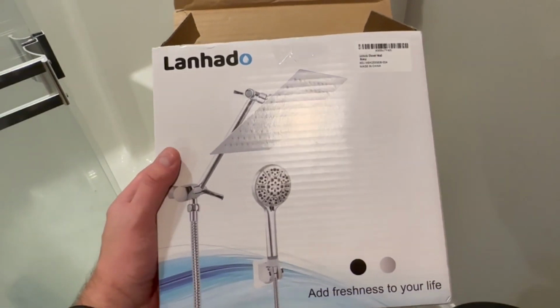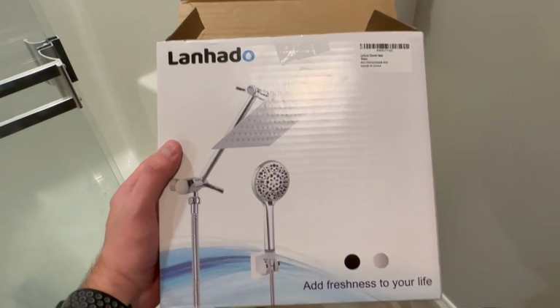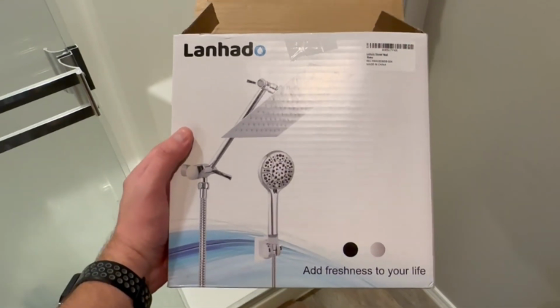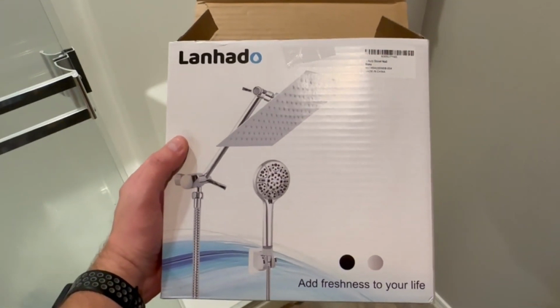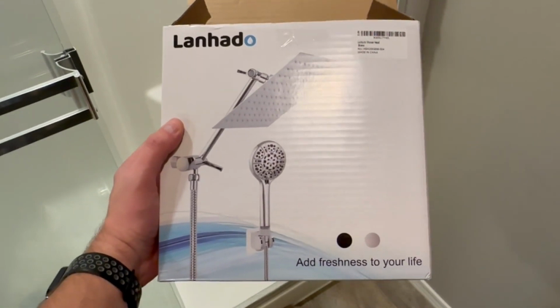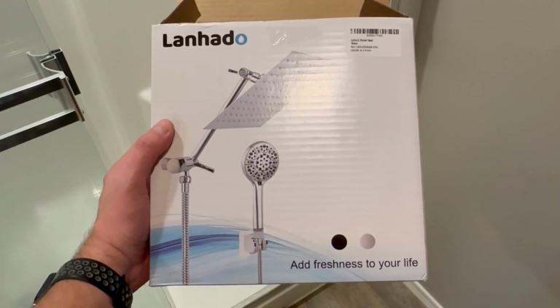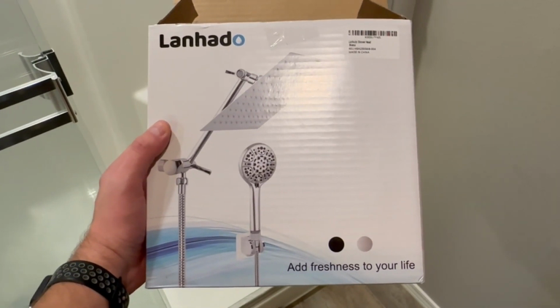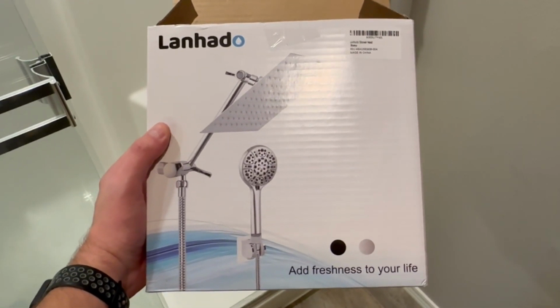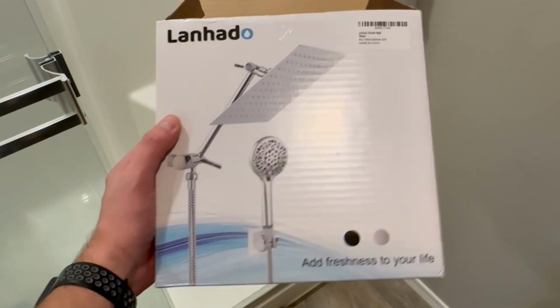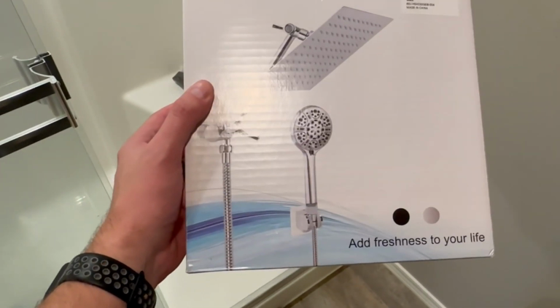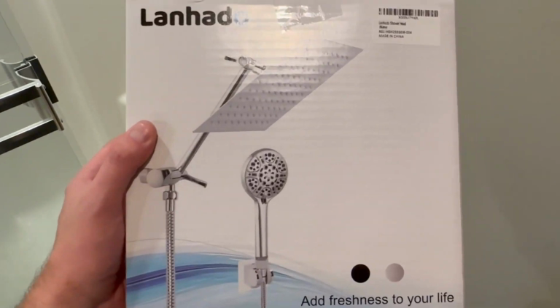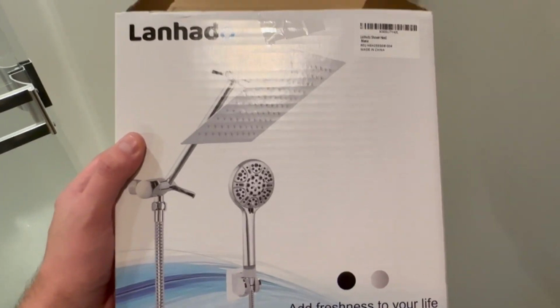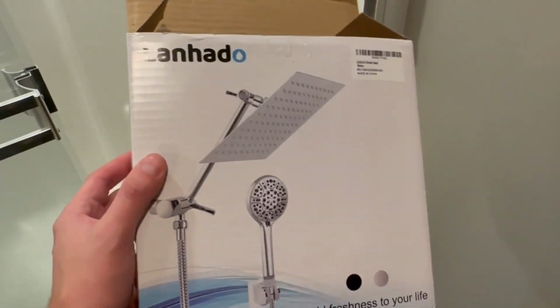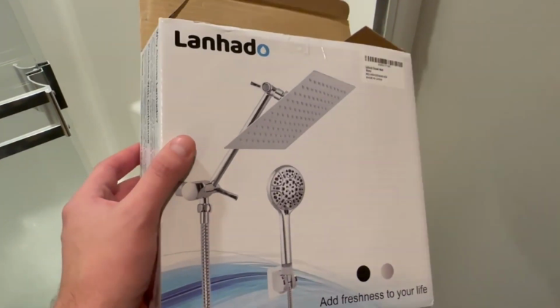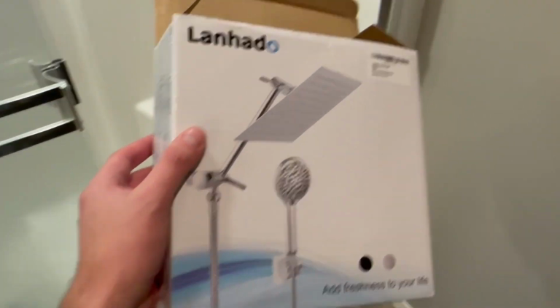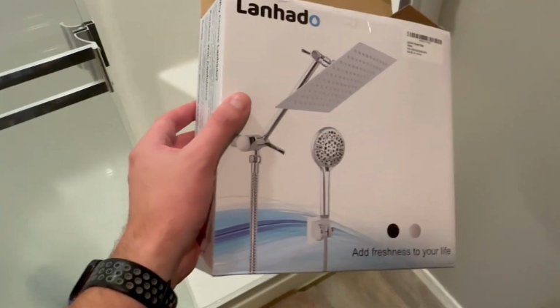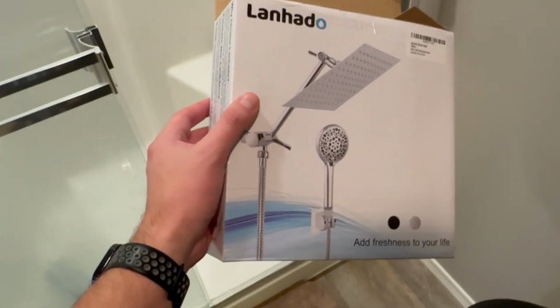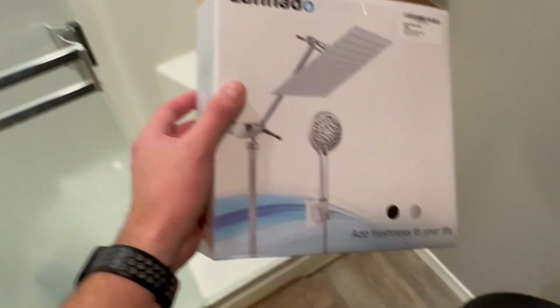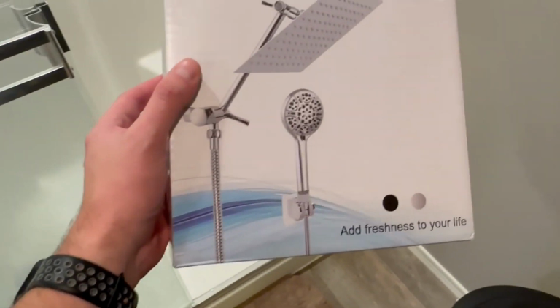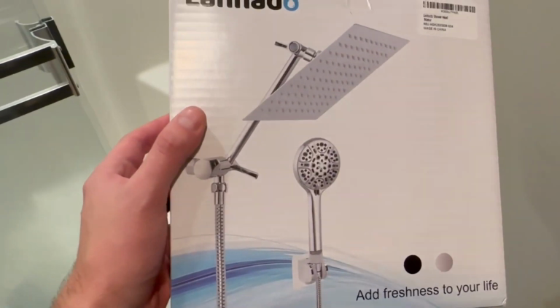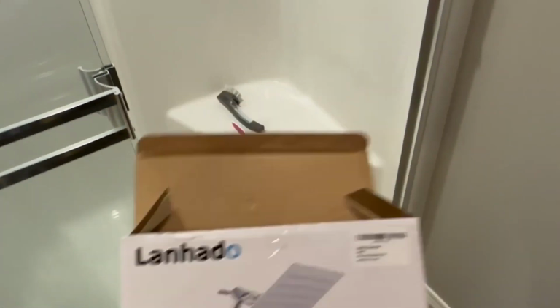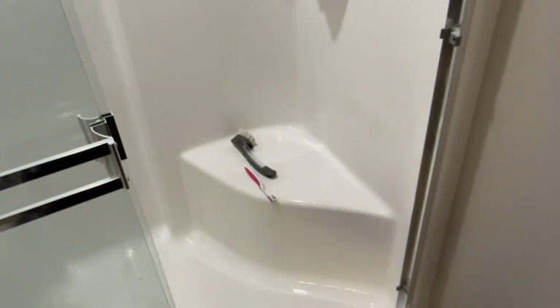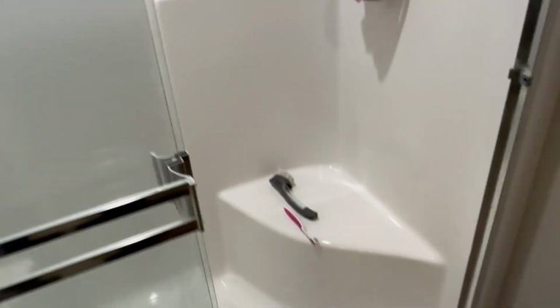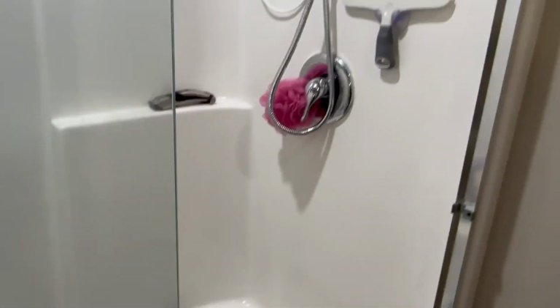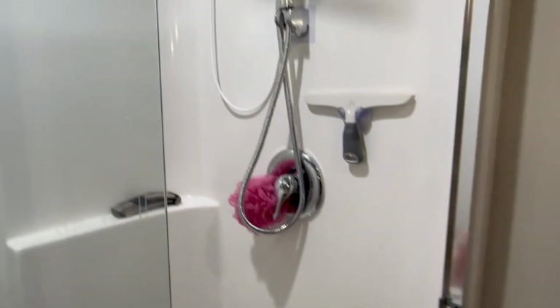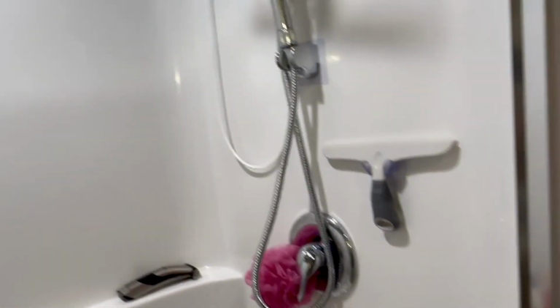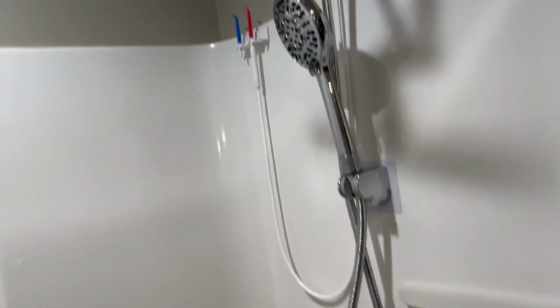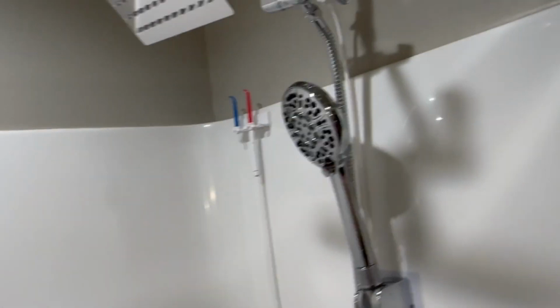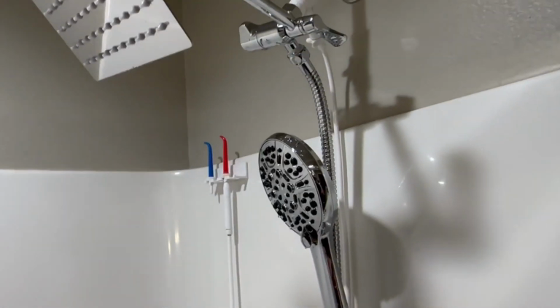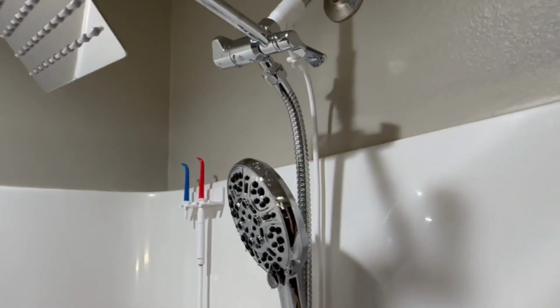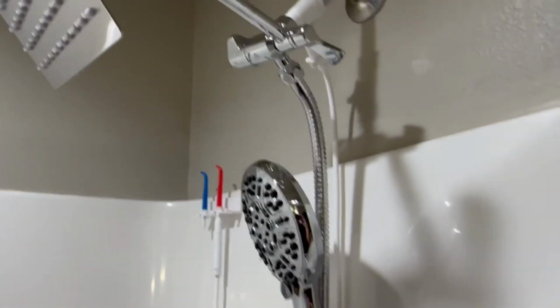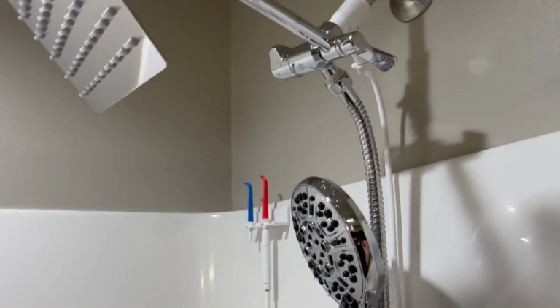We have the Lanha Doe showerhead. We got the chrome stainless steel version. Just got done setting it up, so far so good. We're going to take a look at it here and the different features that it has.